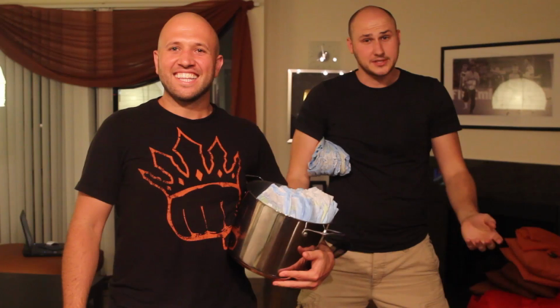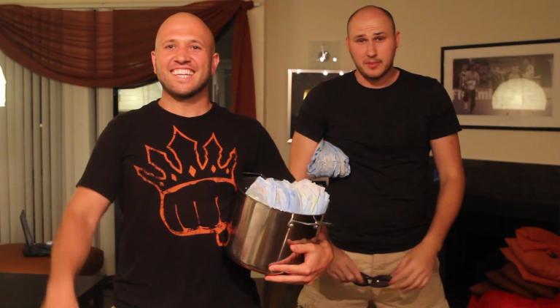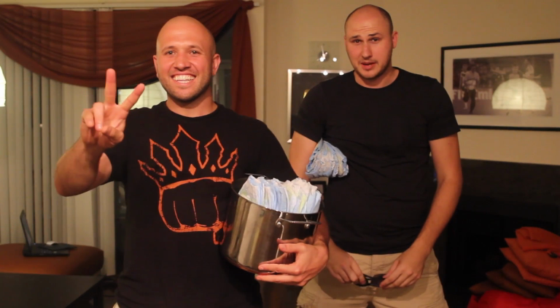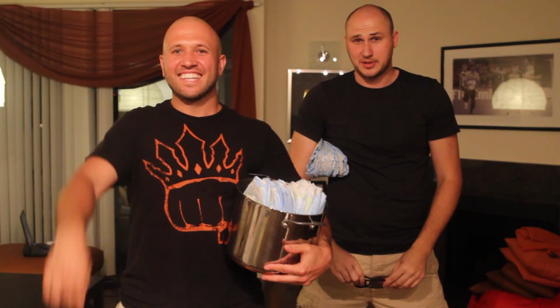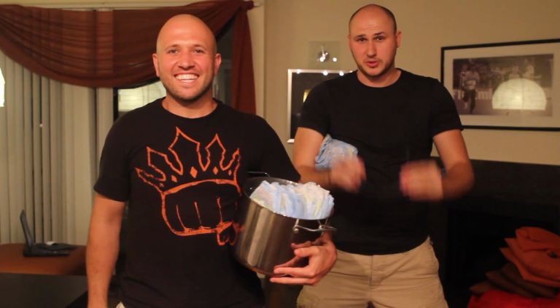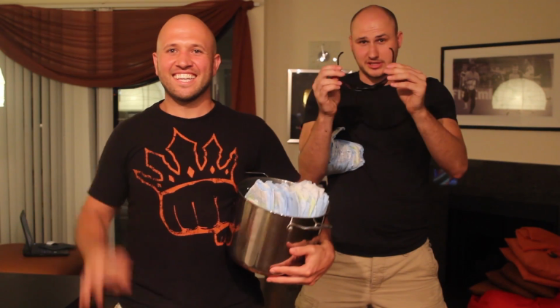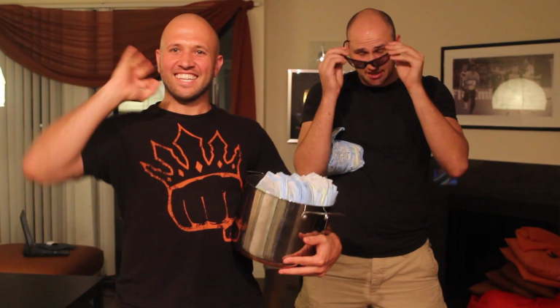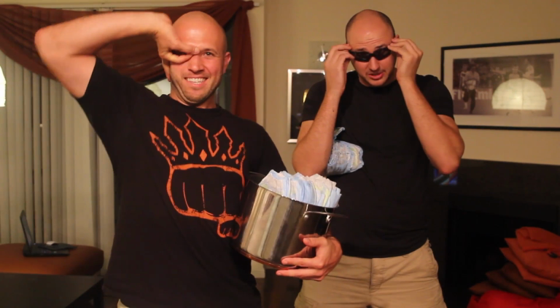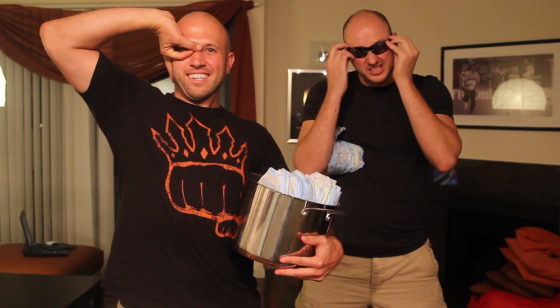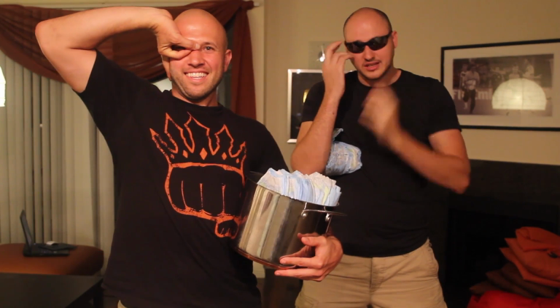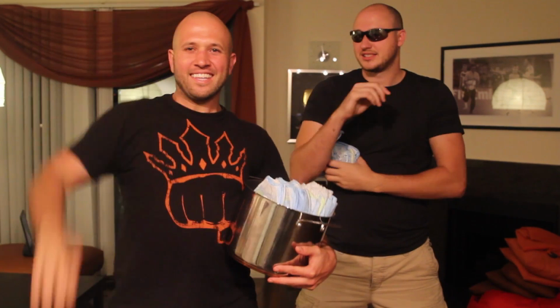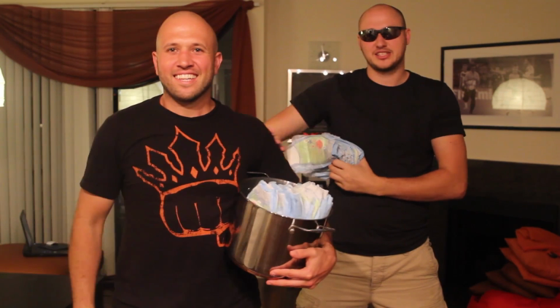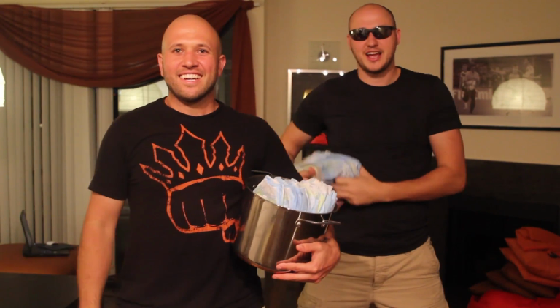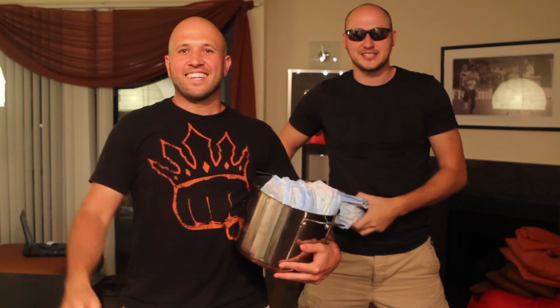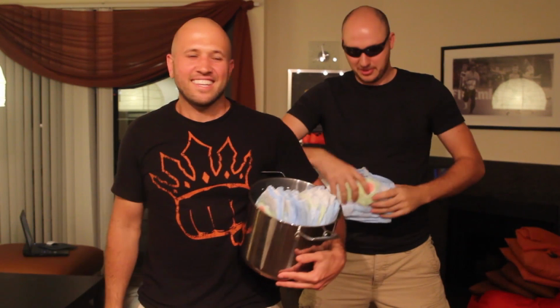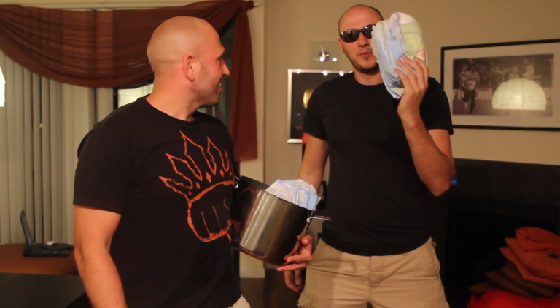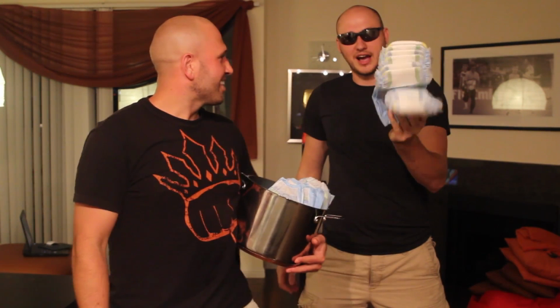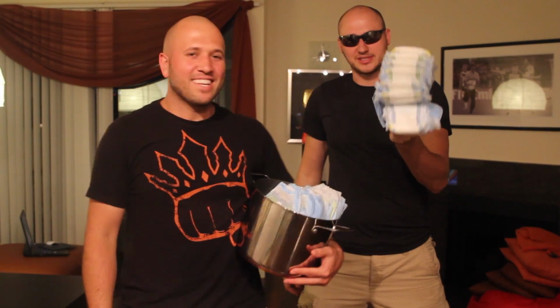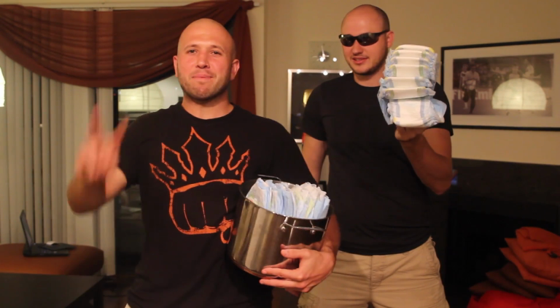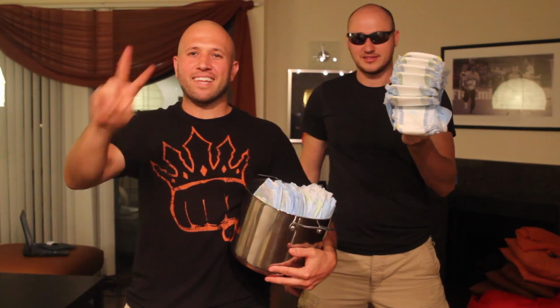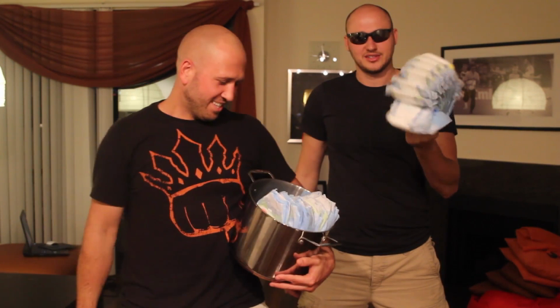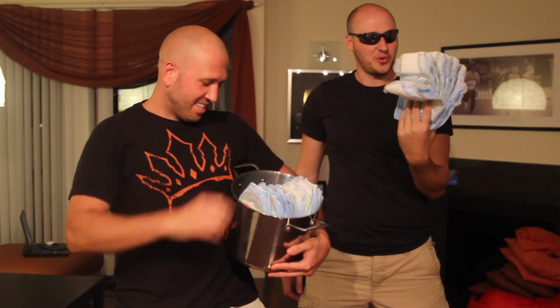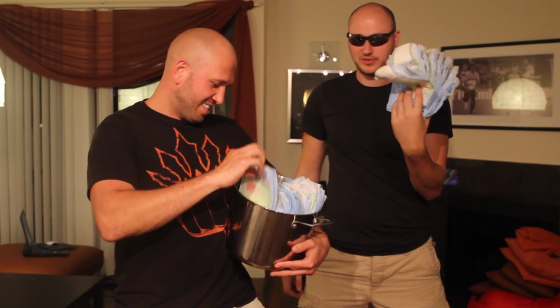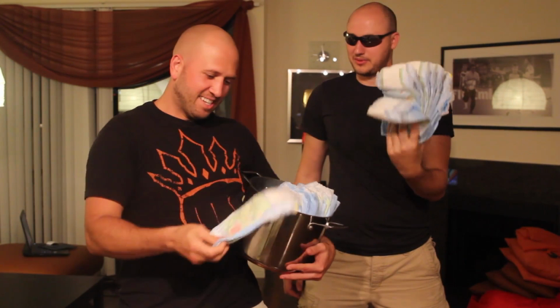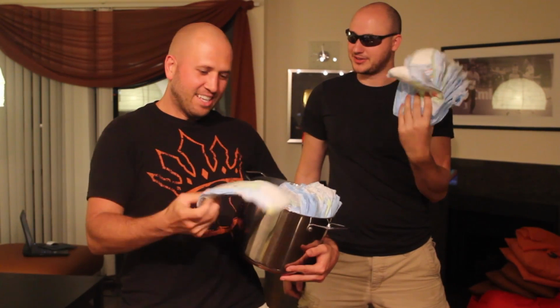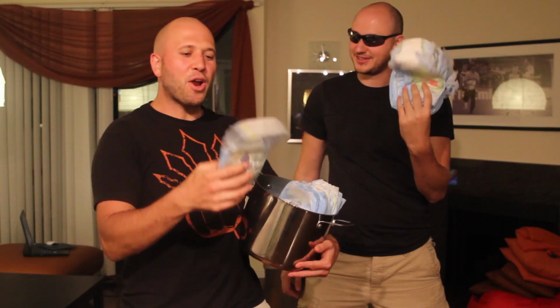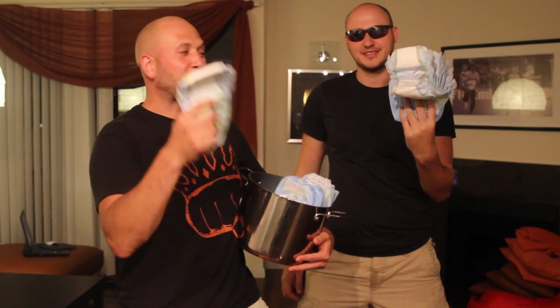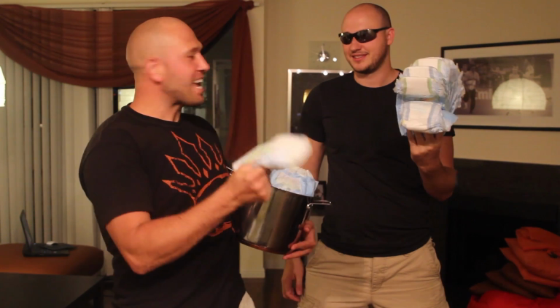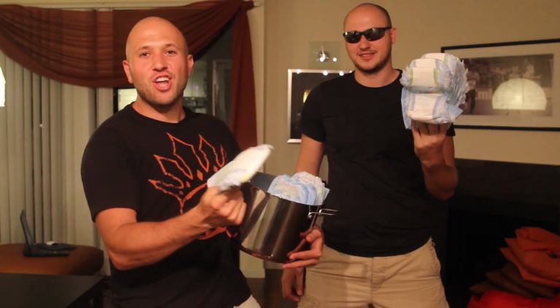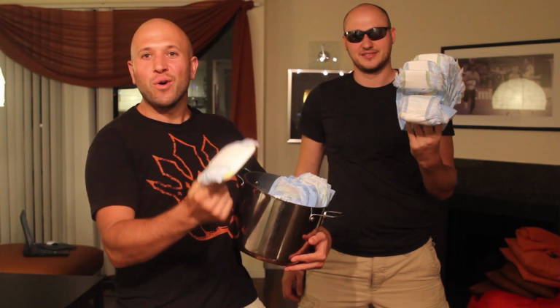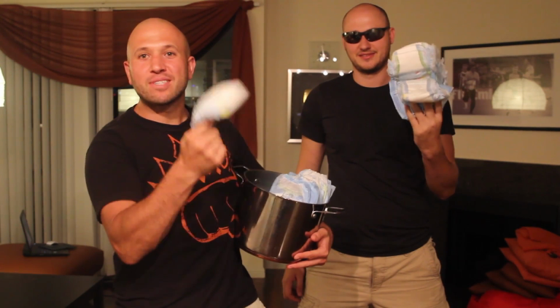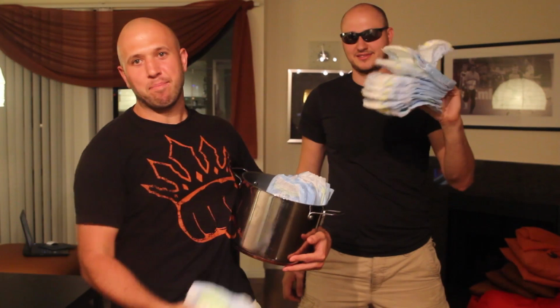What's up everybody, welcome back to my laboratory where safety is number one priority. This is Danny, and I need his help with diapers. What's up everybody? So what are we gonna do? We are making fake snow using diapers.